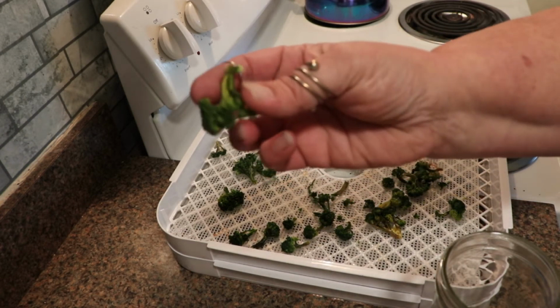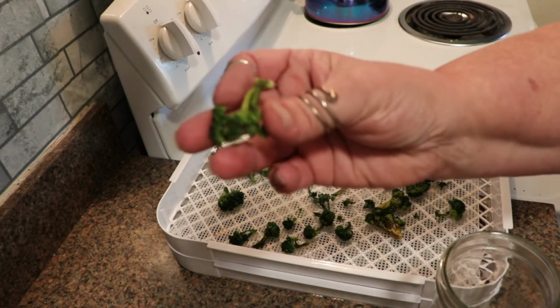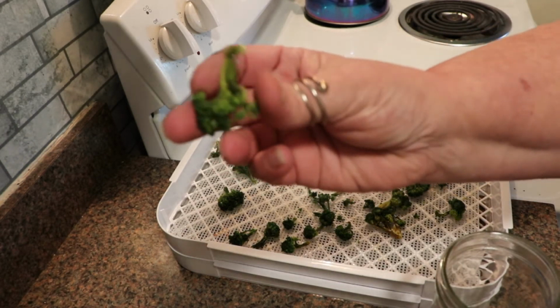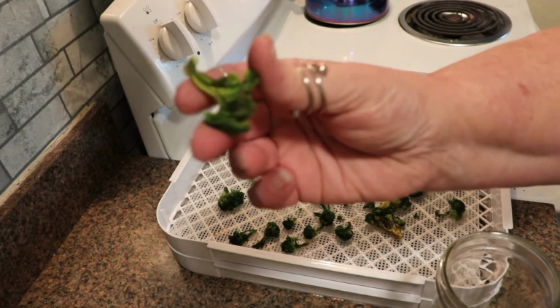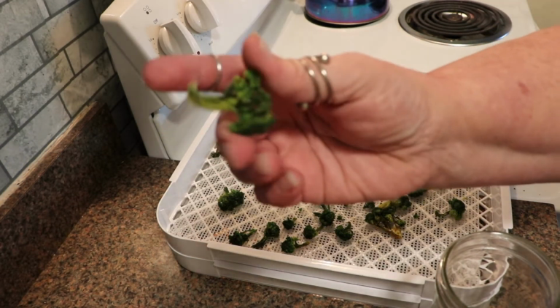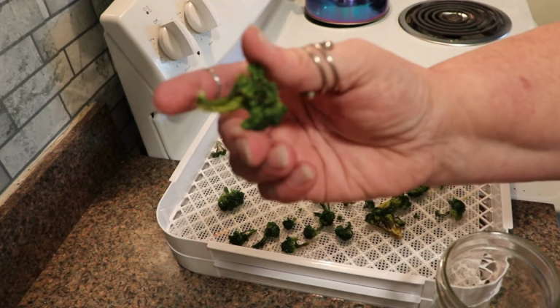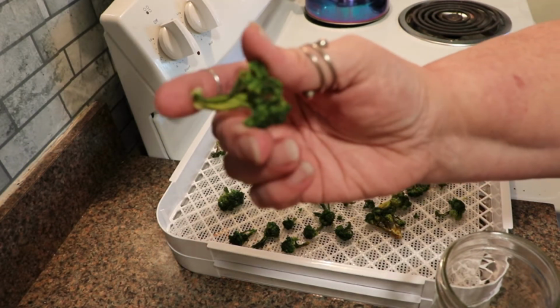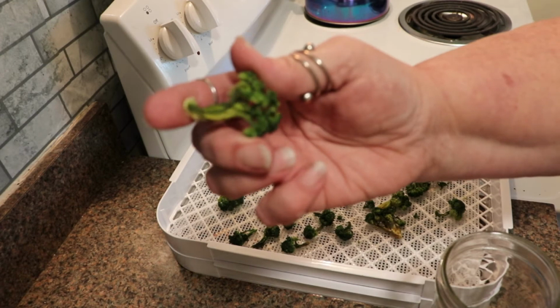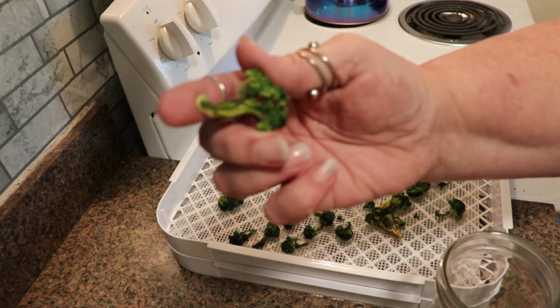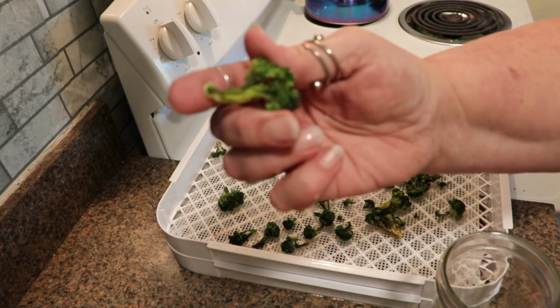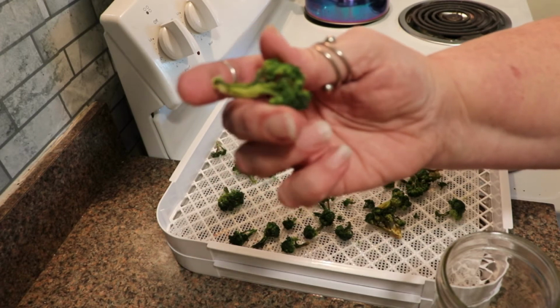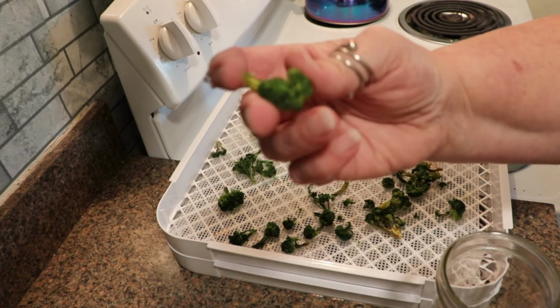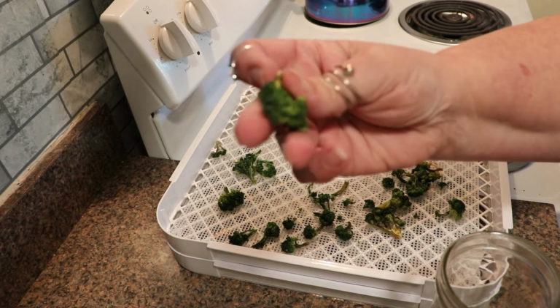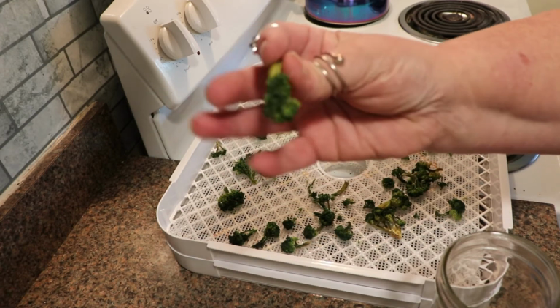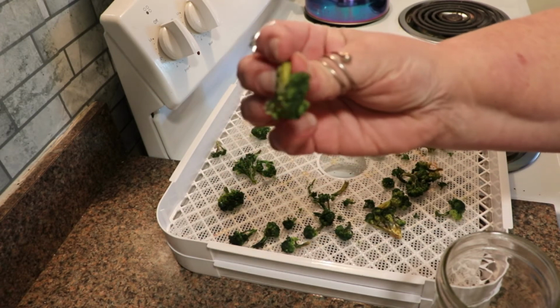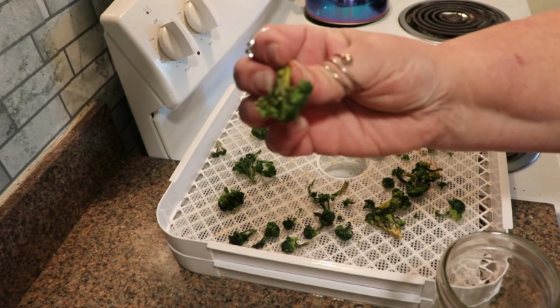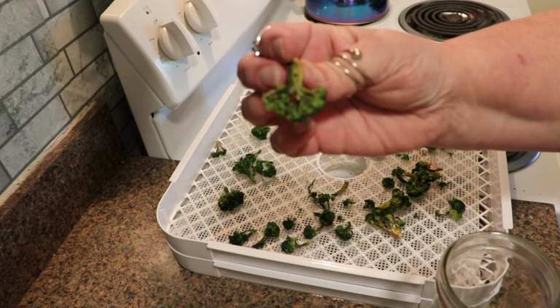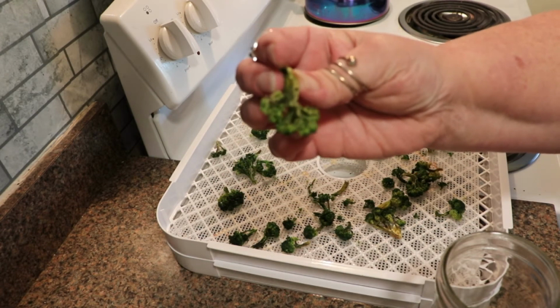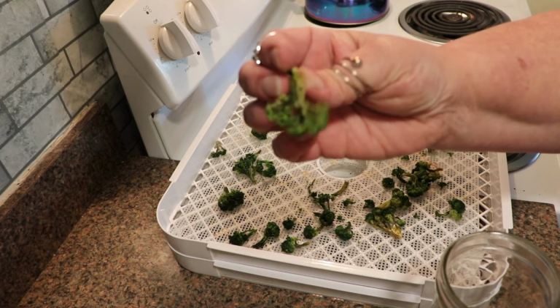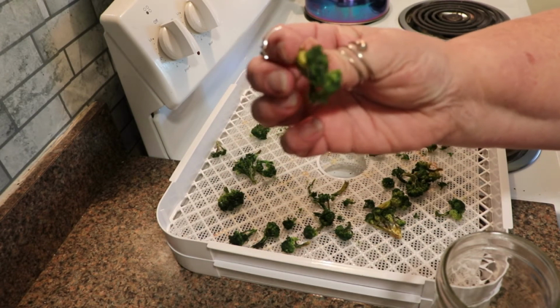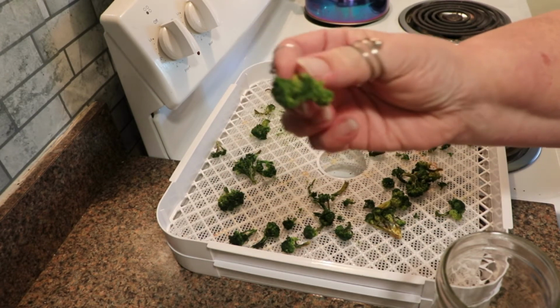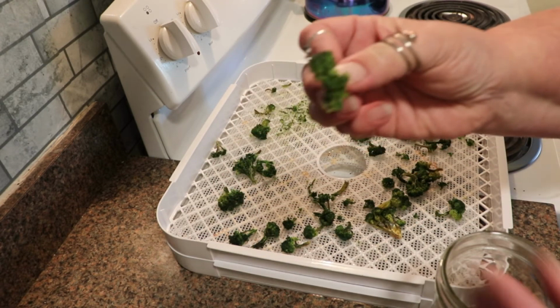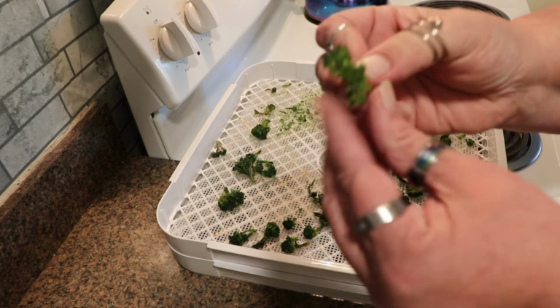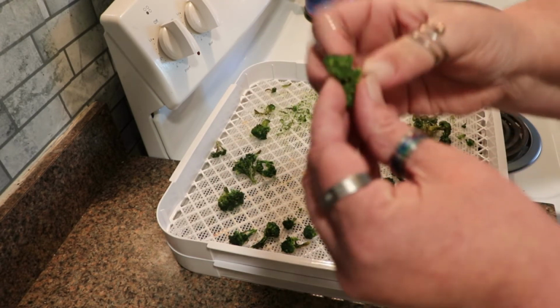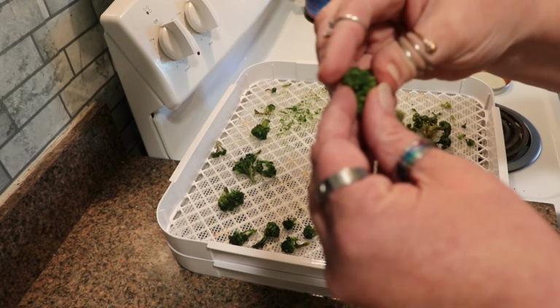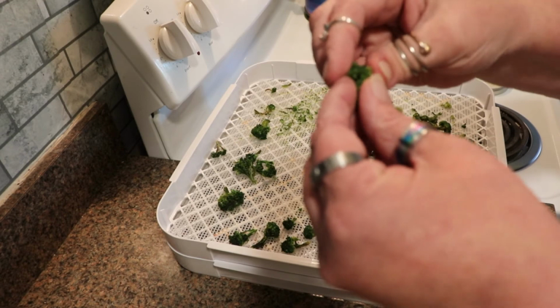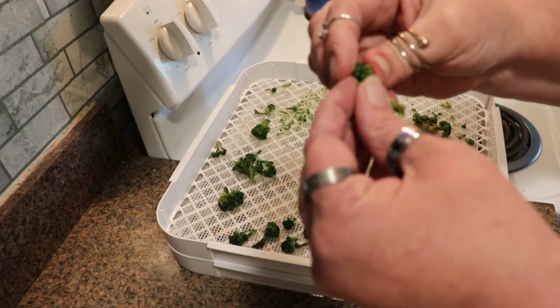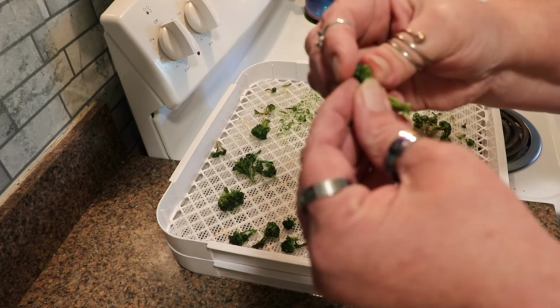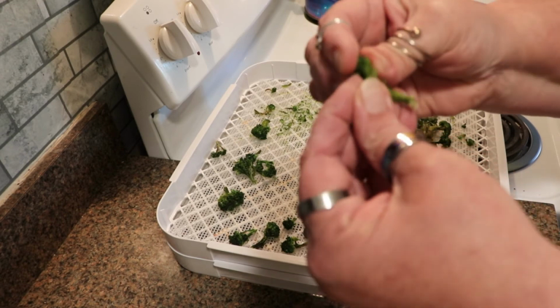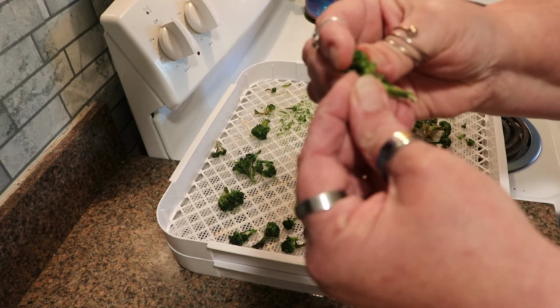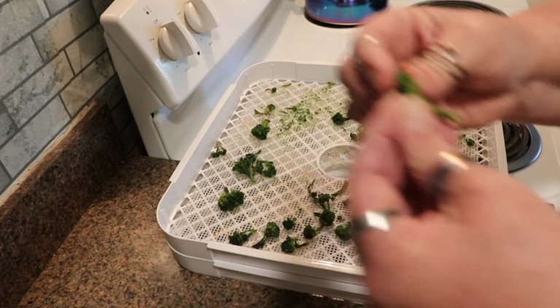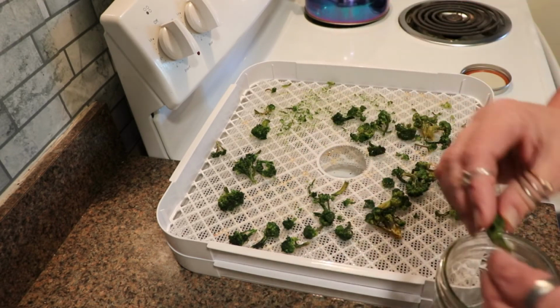Let's see if we can get that to focus in. That is what you are looking for — it is dry, it has turned dark green, and it is brittle or crunchy.